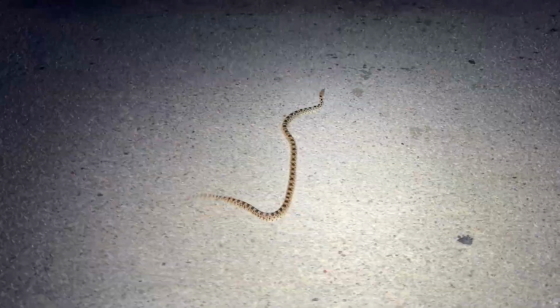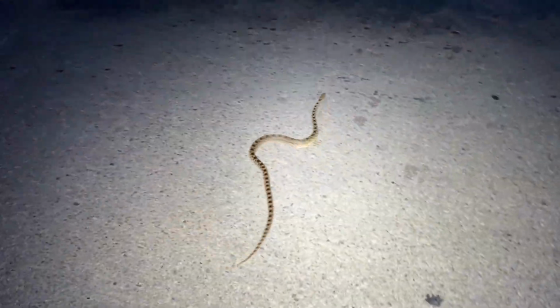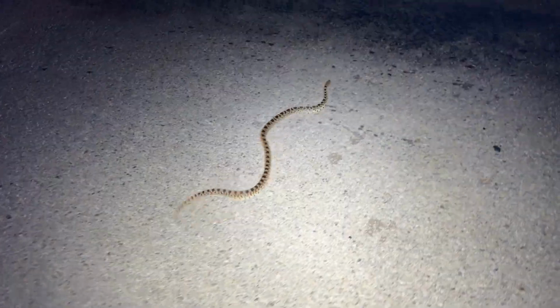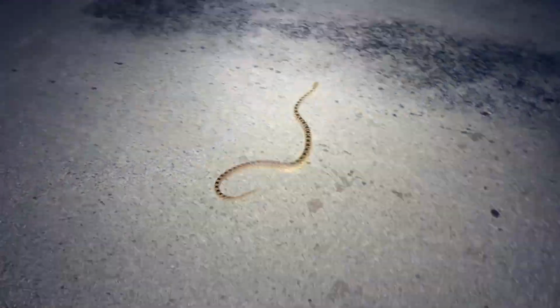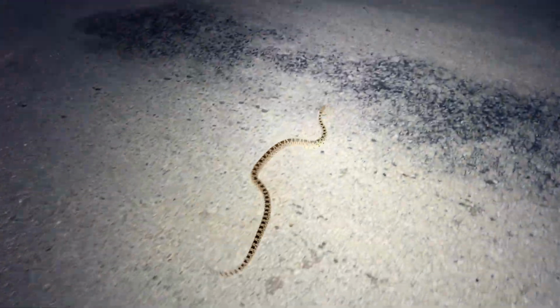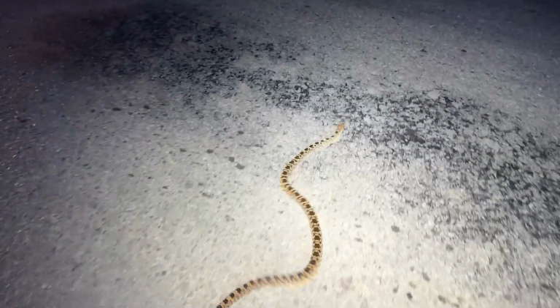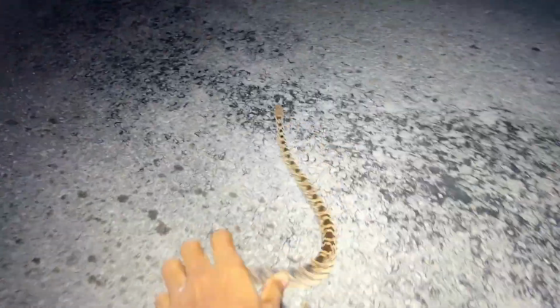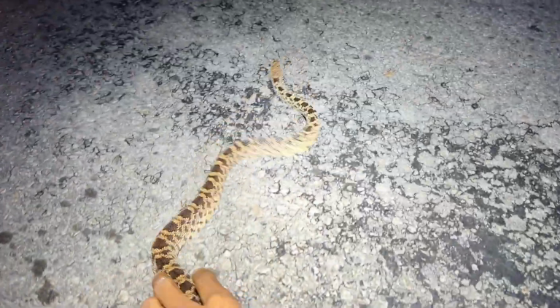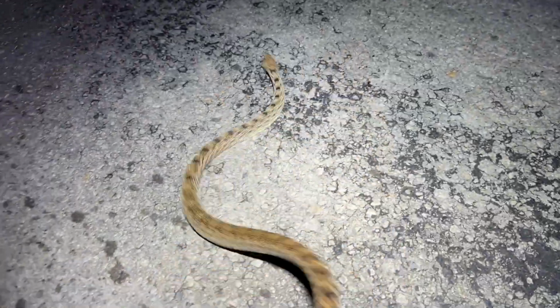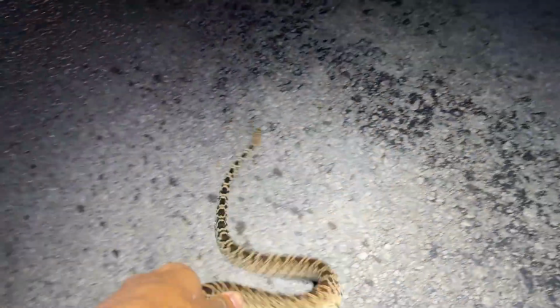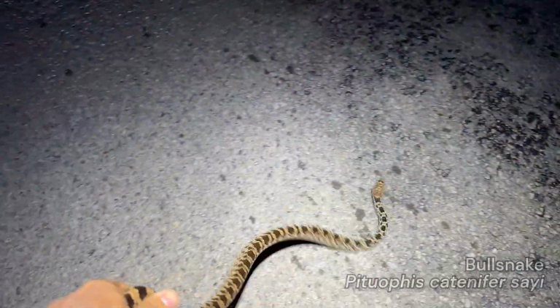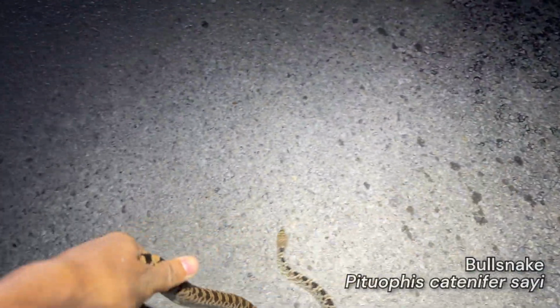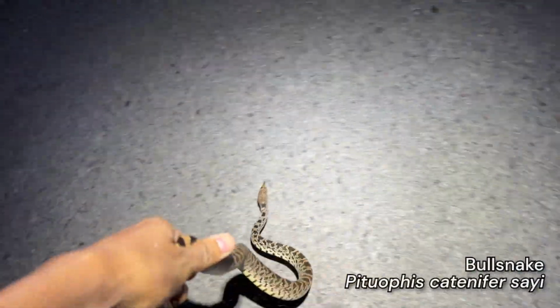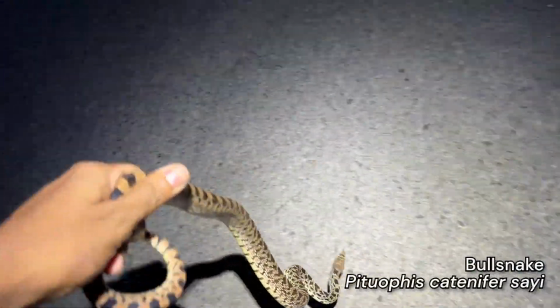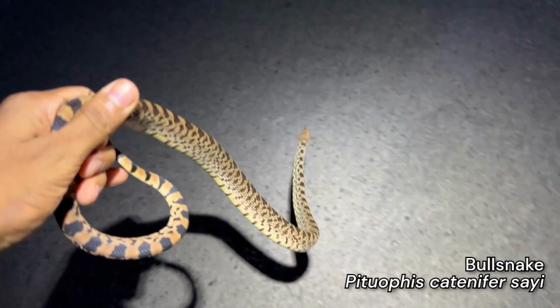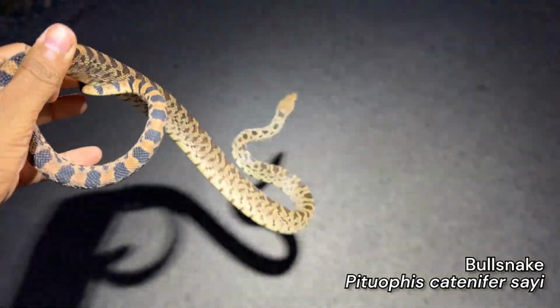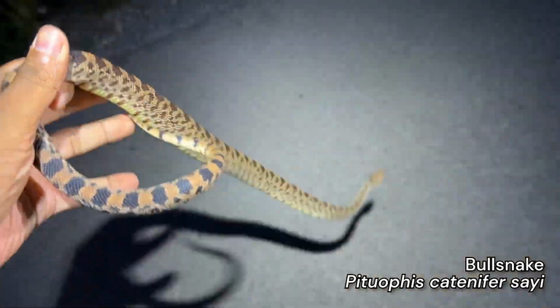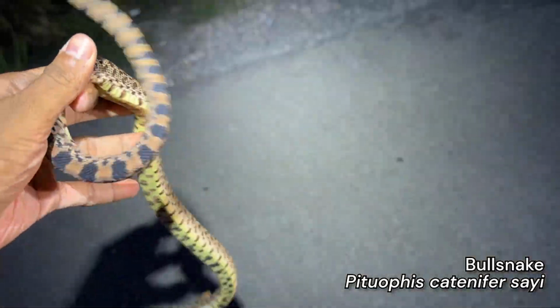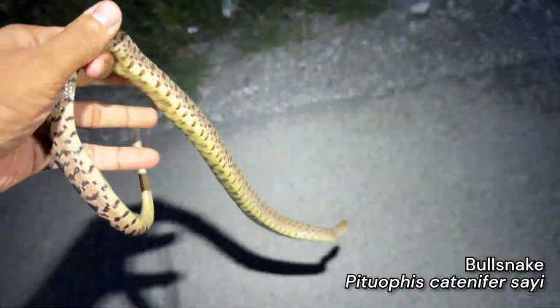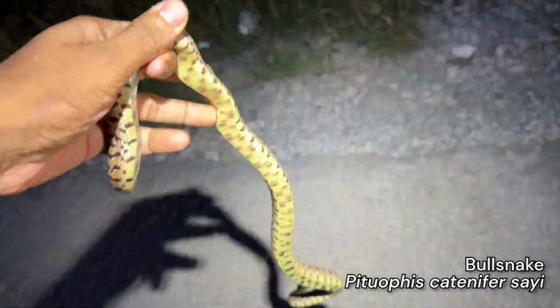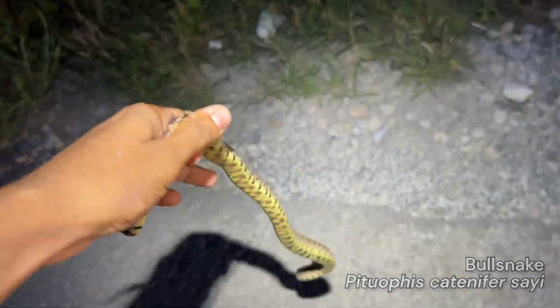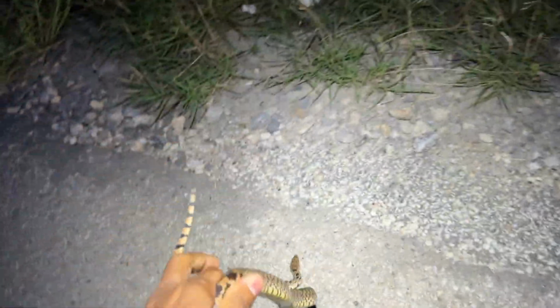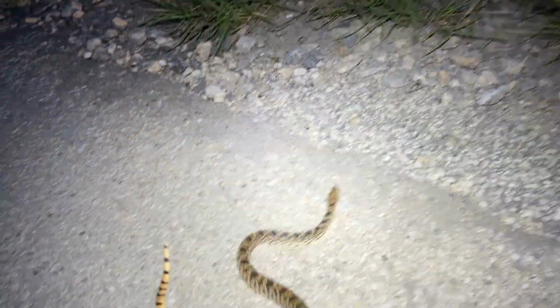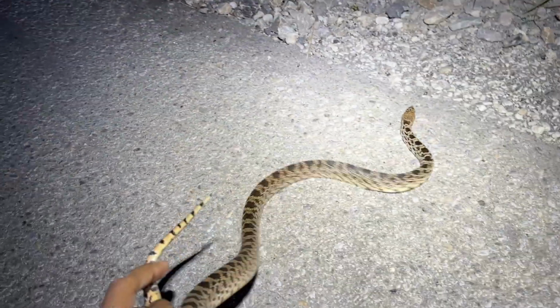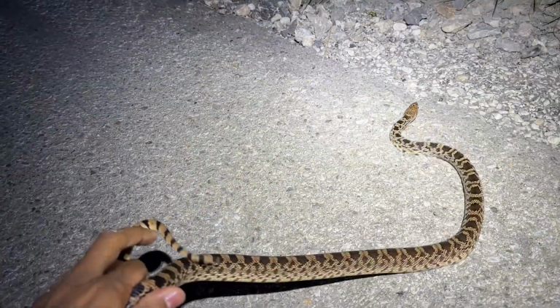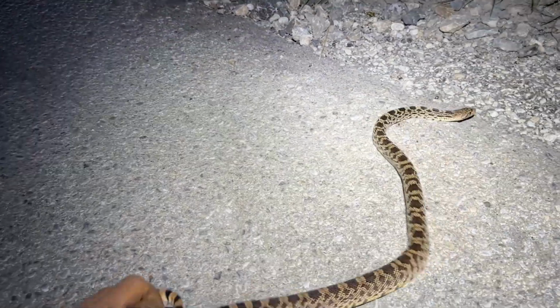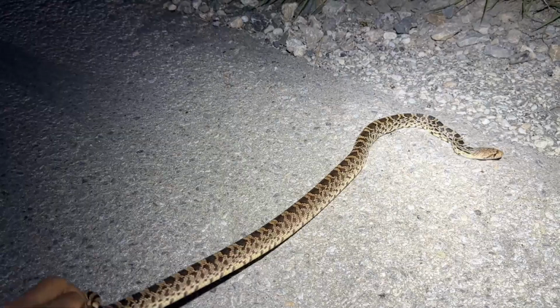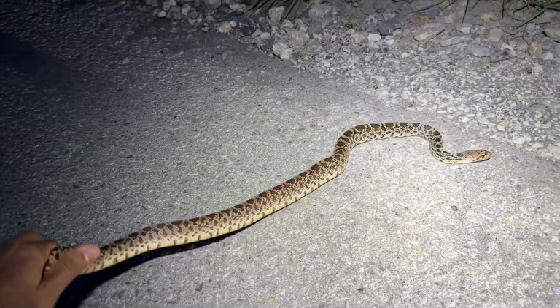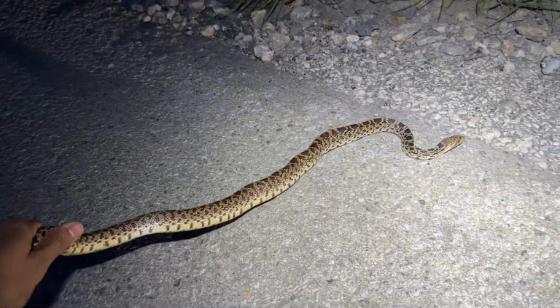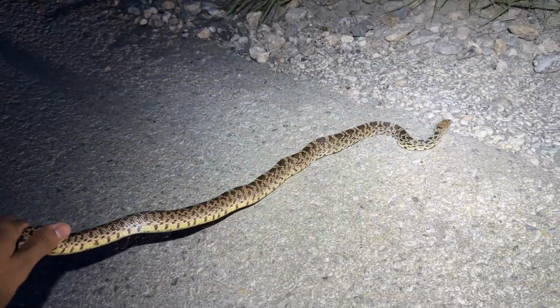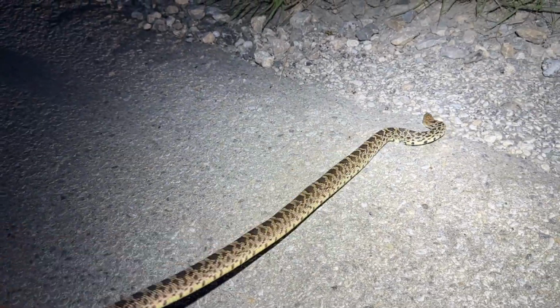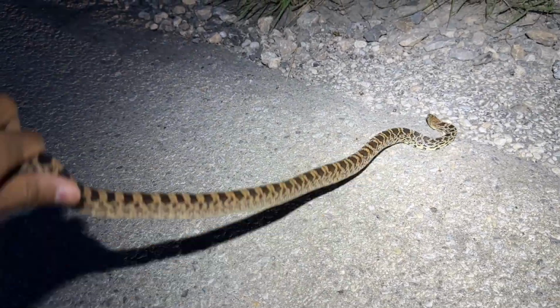Oh my gosh, let's go. Right here - my second ever live bull snake. Oh my gosh, that's so cool. There was a car right behind me. I'm so glad I stopped and this guy didn't get run over.